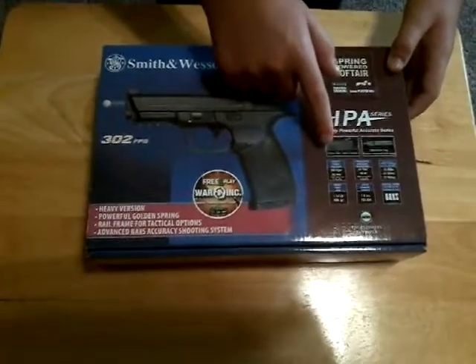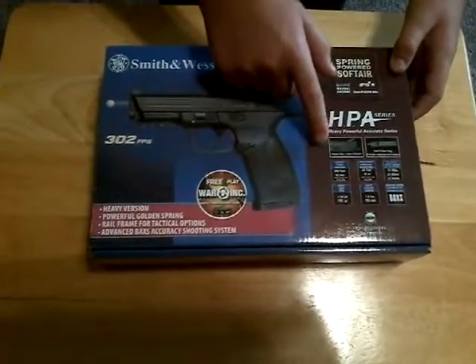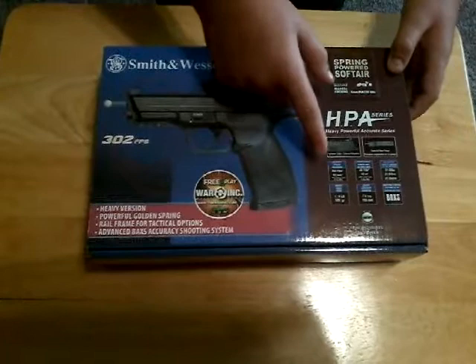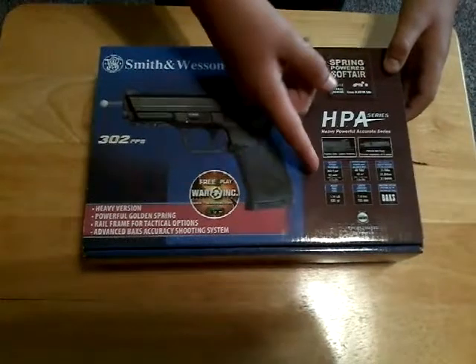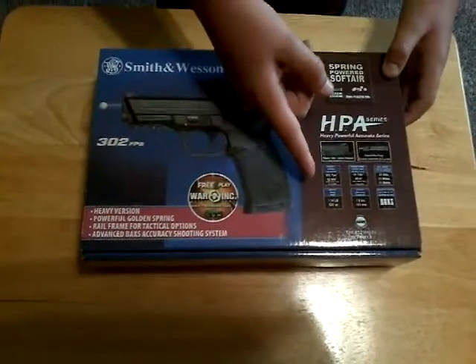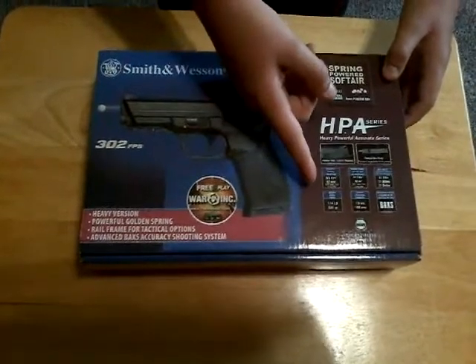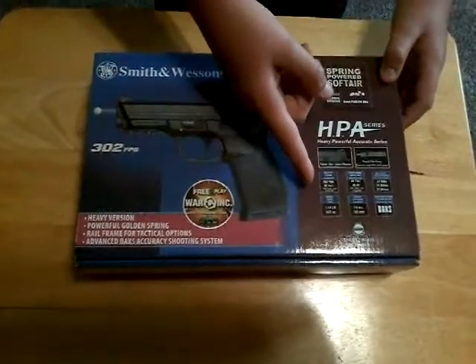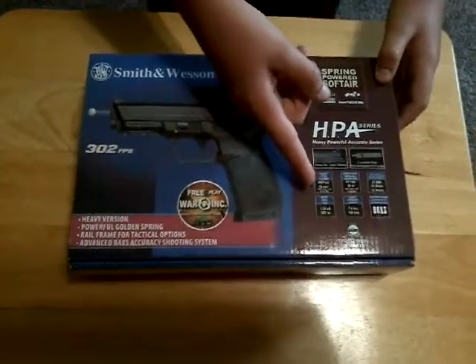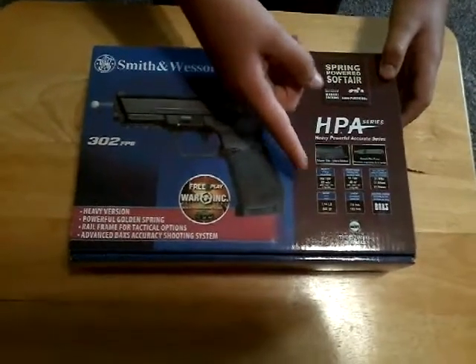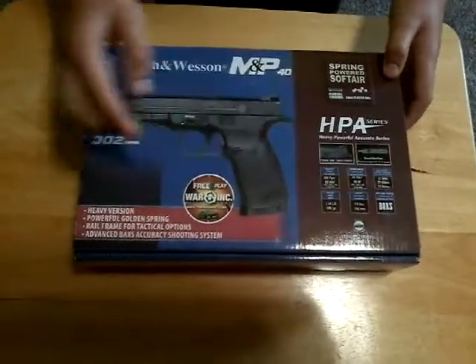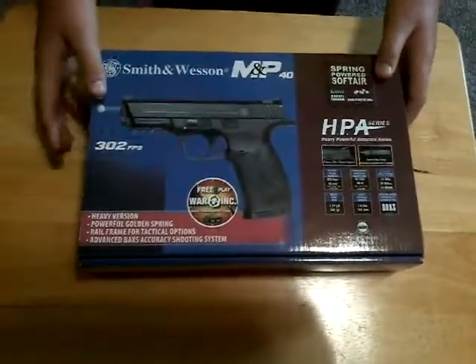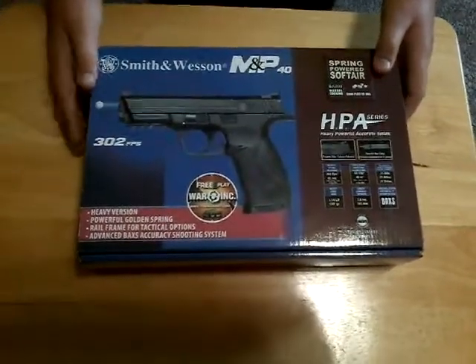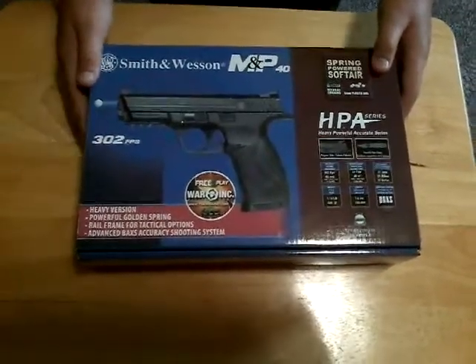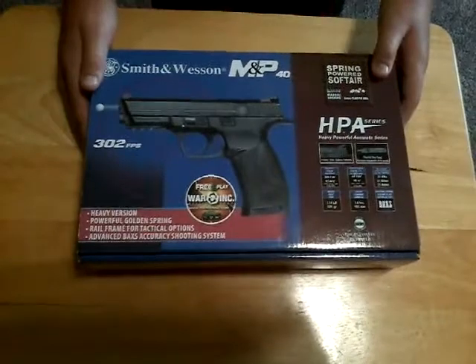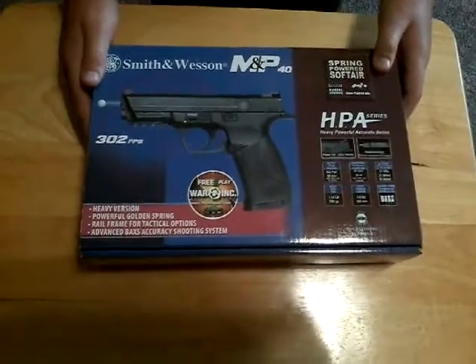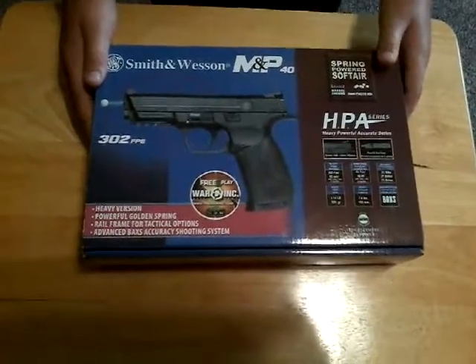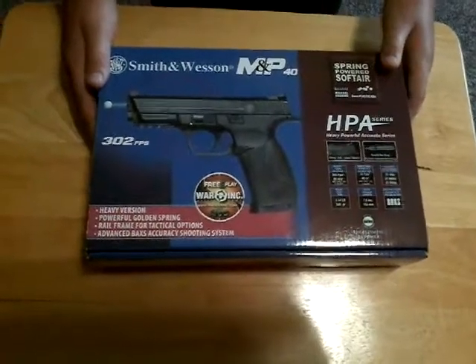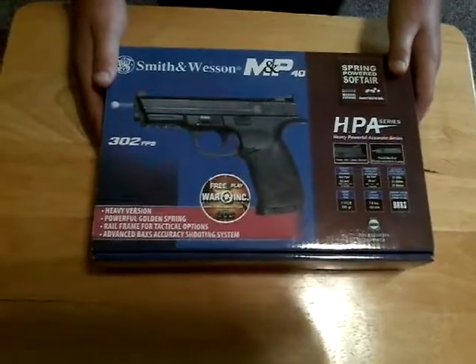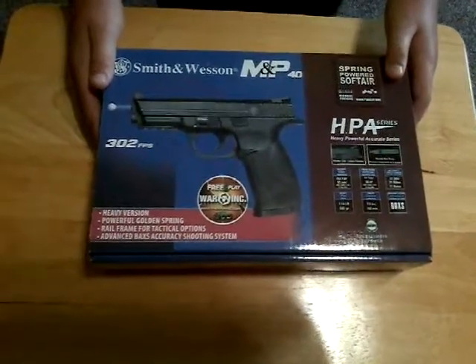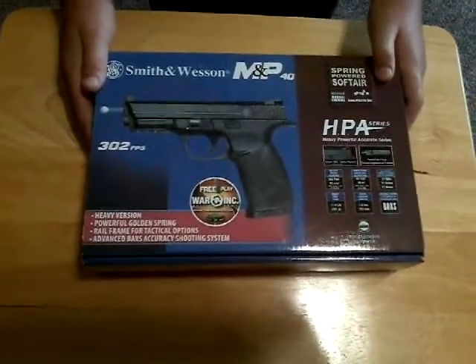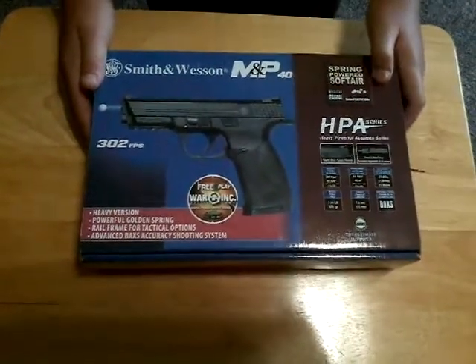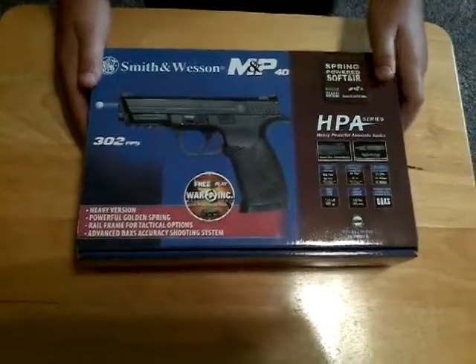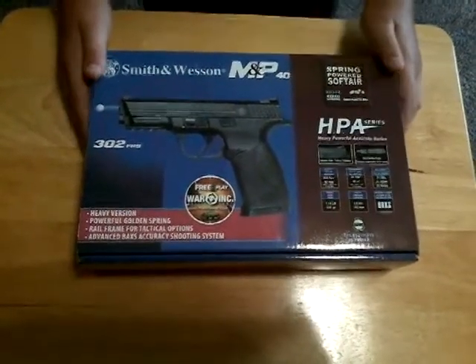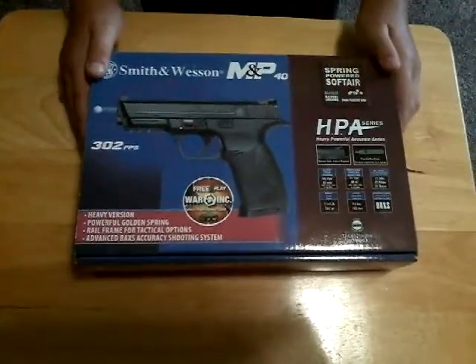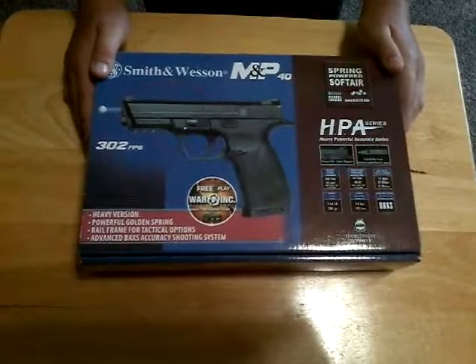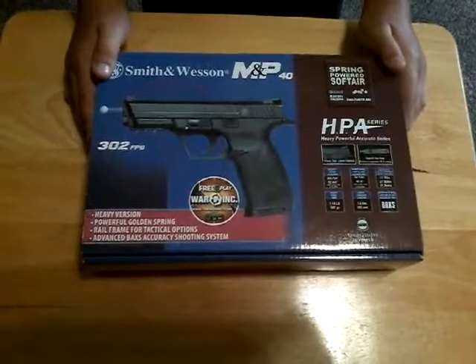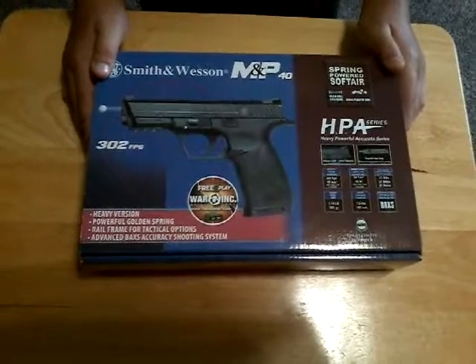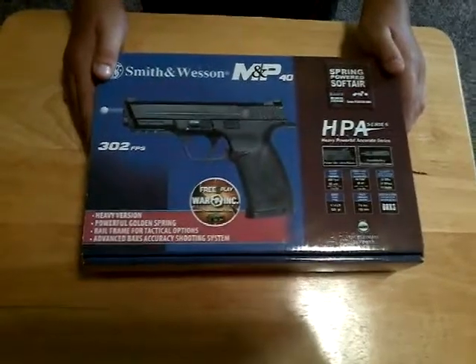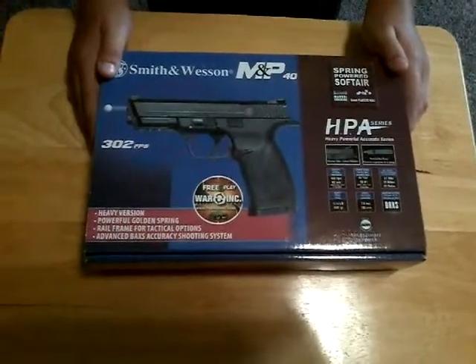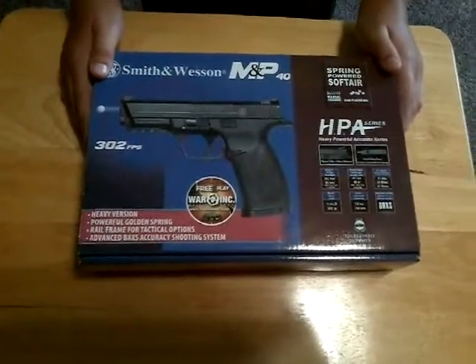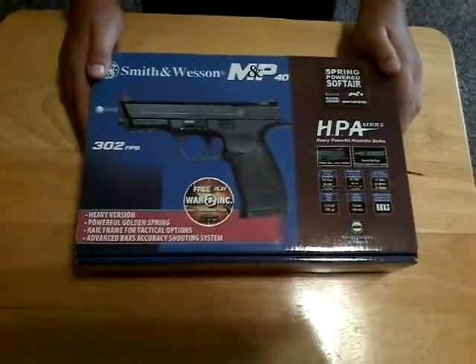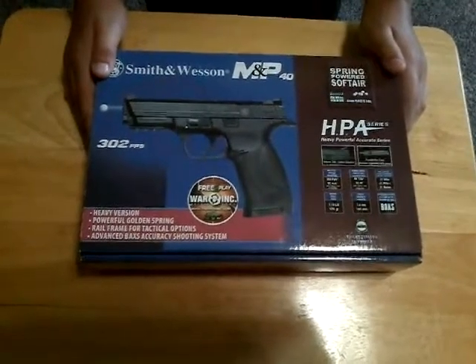It weighs about 1.14 pounds, is 7.6 inches, and can shoot up to 44 yards with 0.2 grams of BBs.